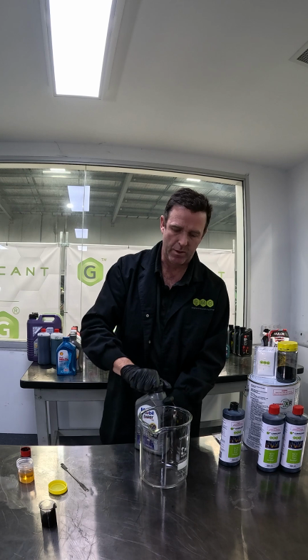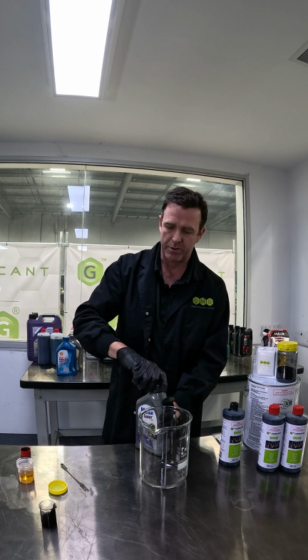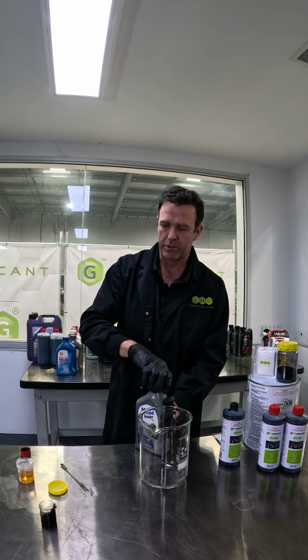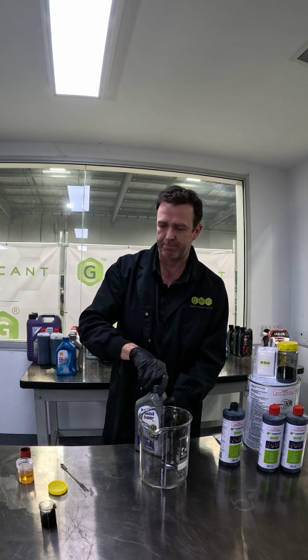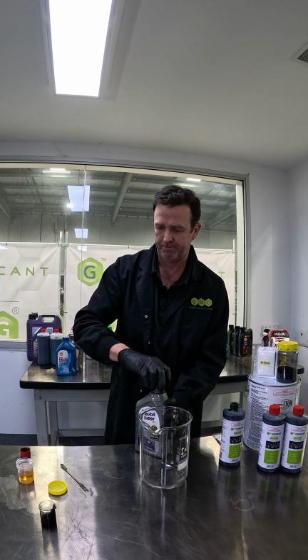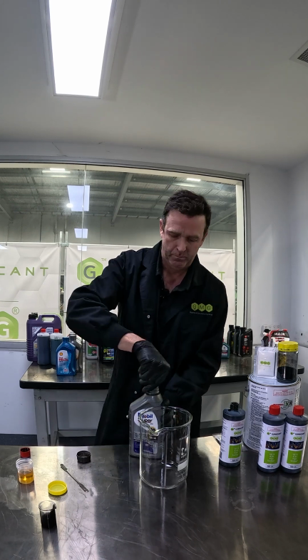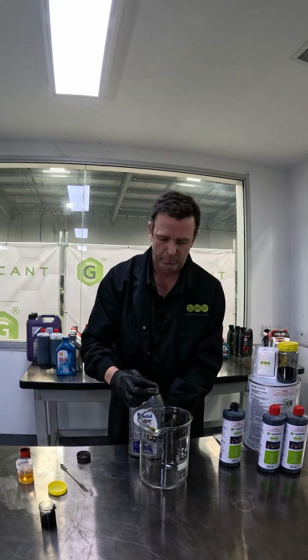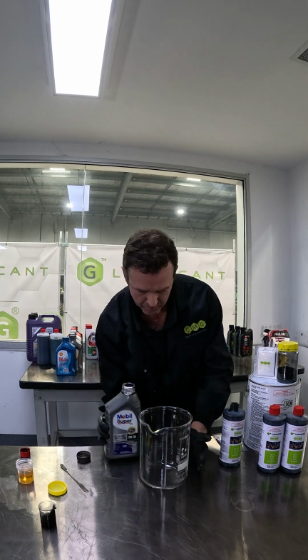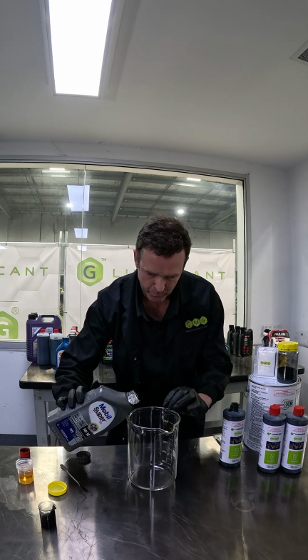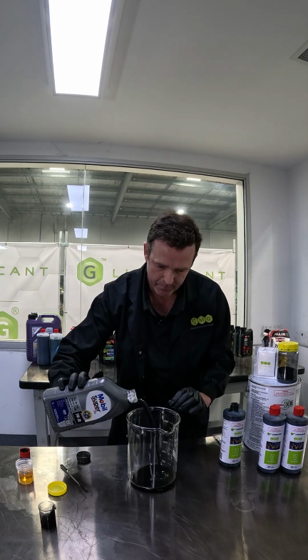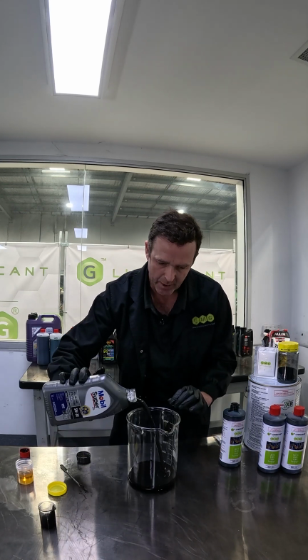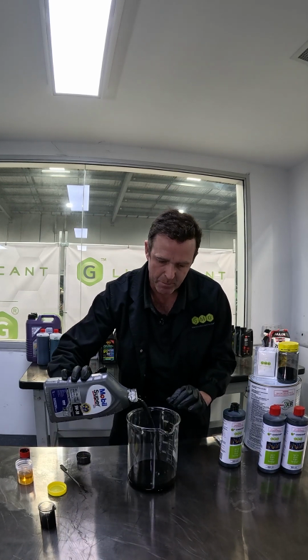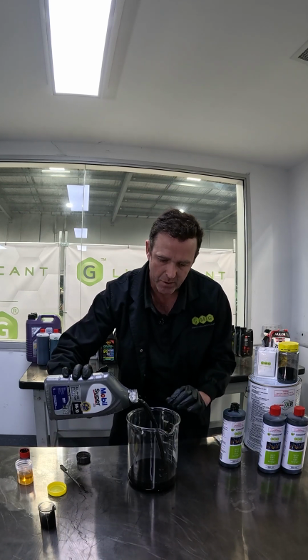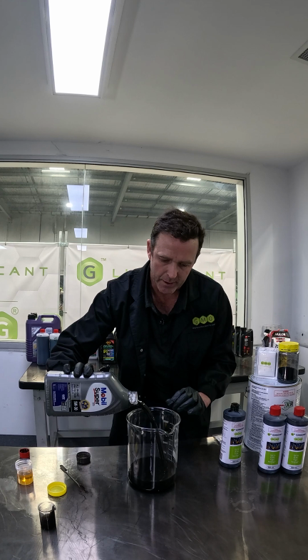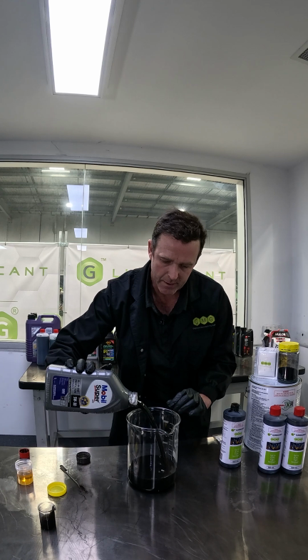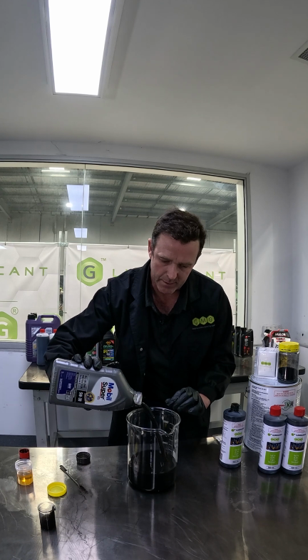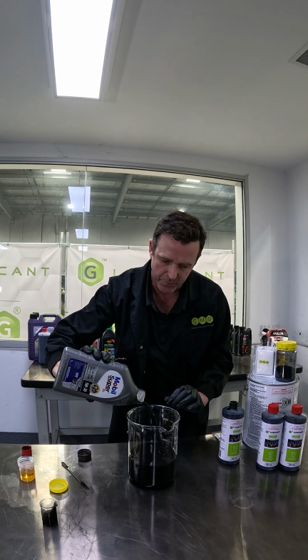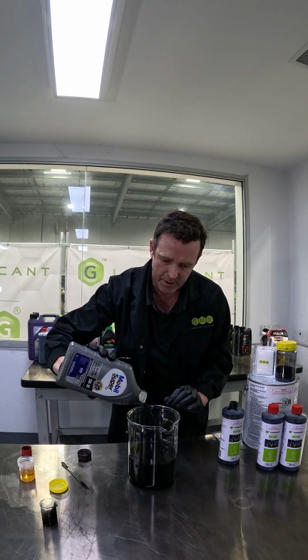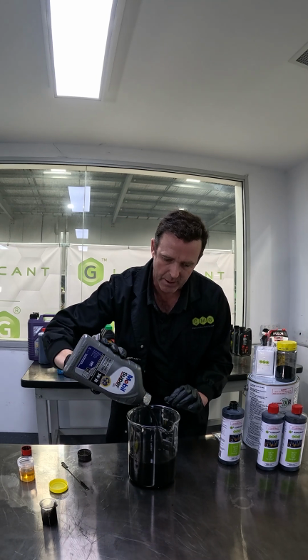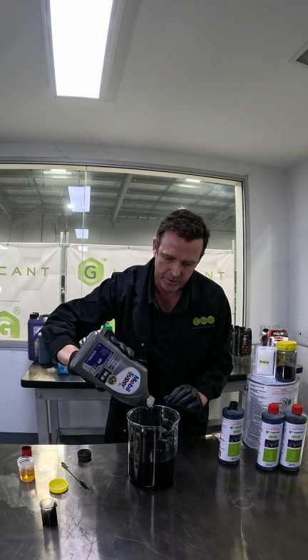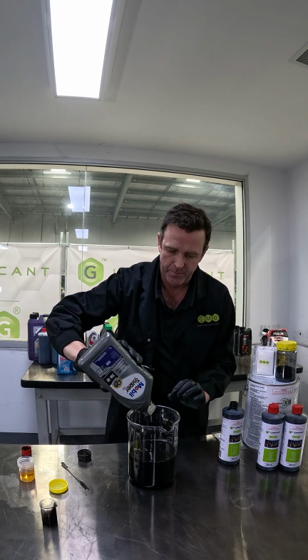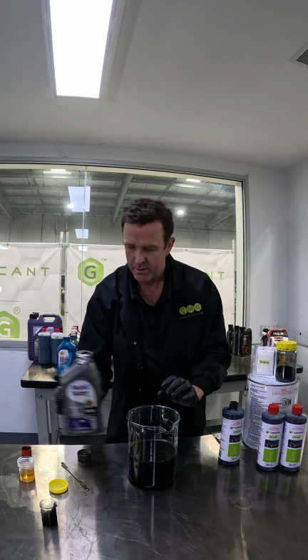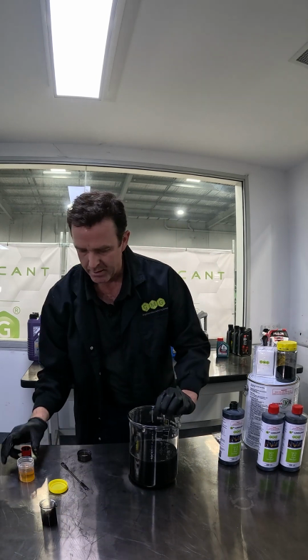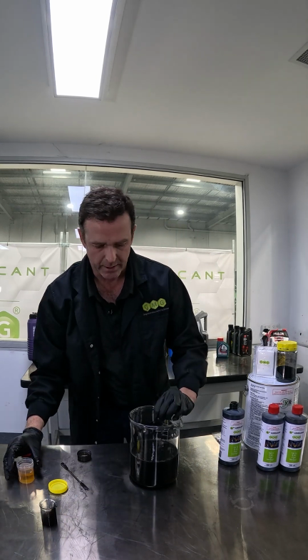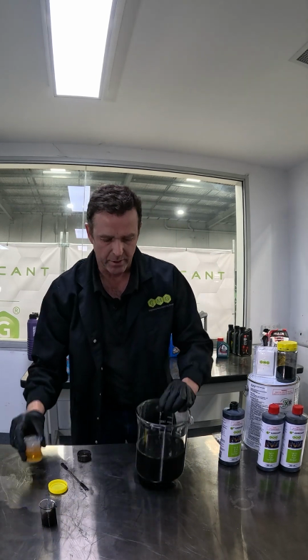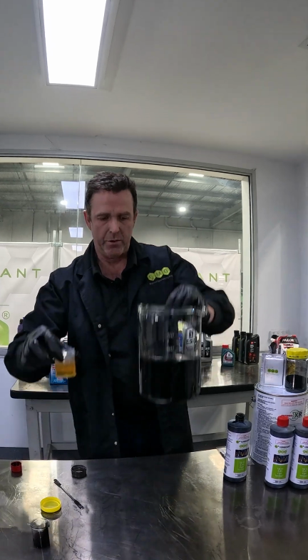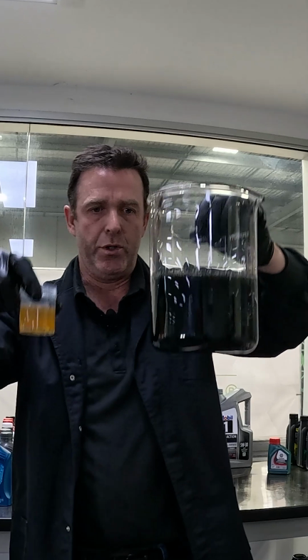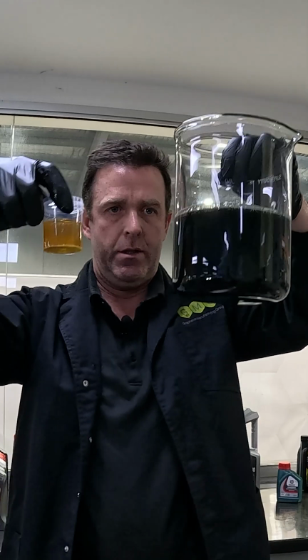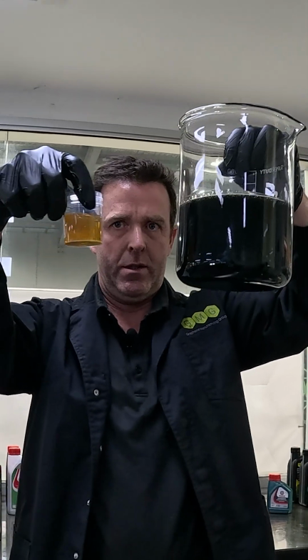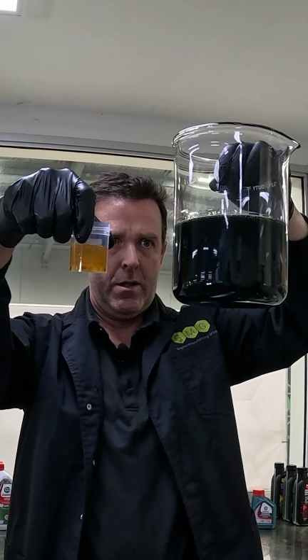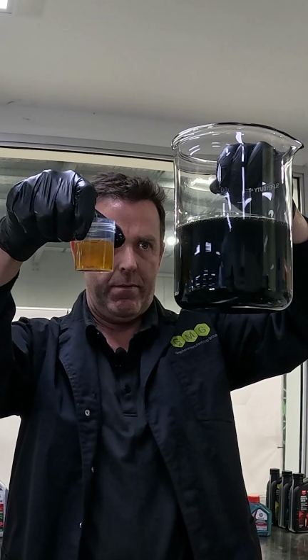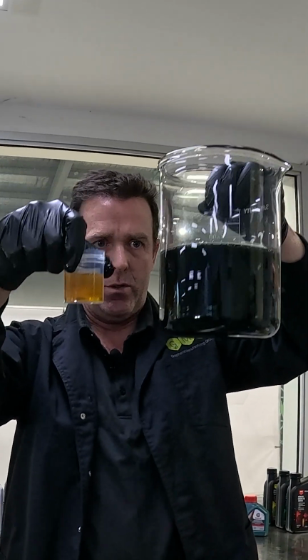Give it a shake, as is what's normally happening in your engine. All right, let's see what it looks like. Okay, that's 10 mils going into one litre of fully synthetic engine oil. That actually looks like a very good dispersion.